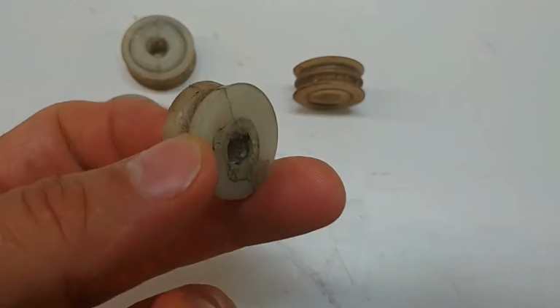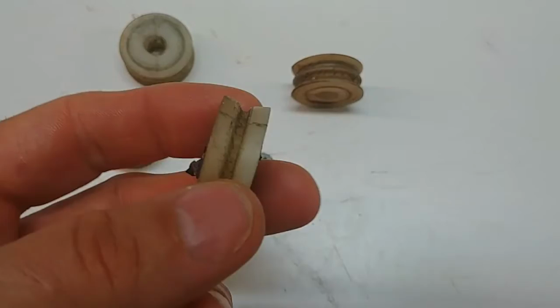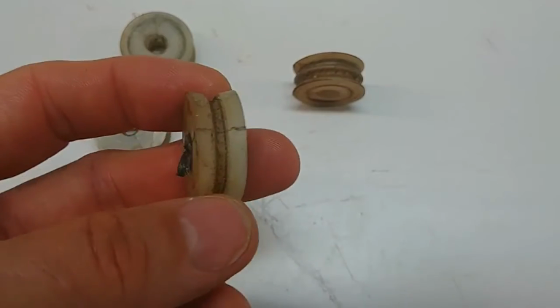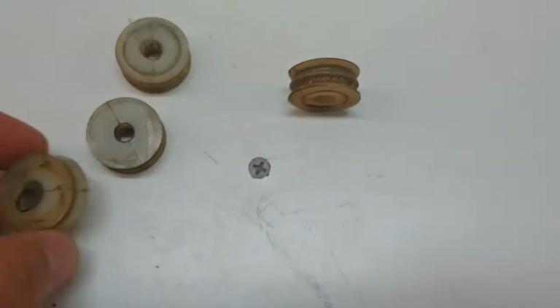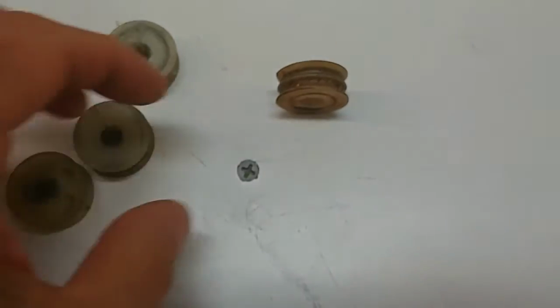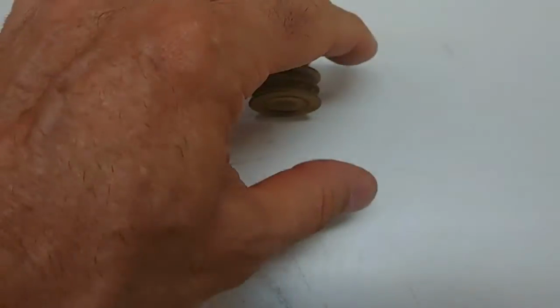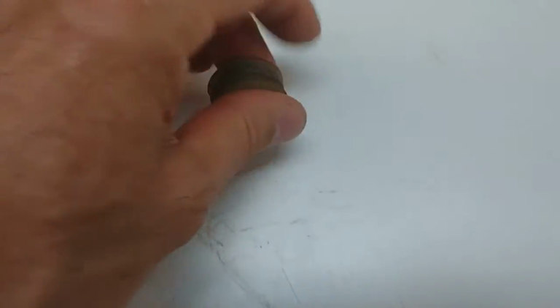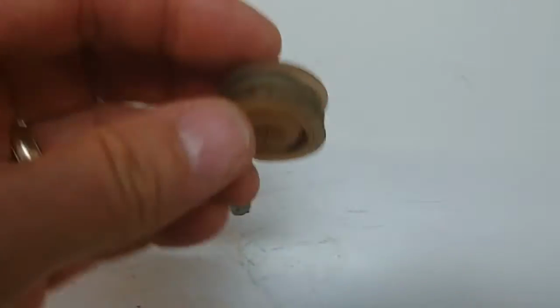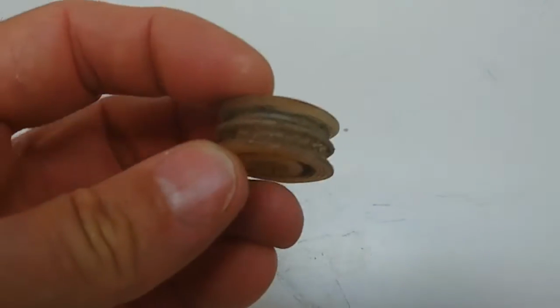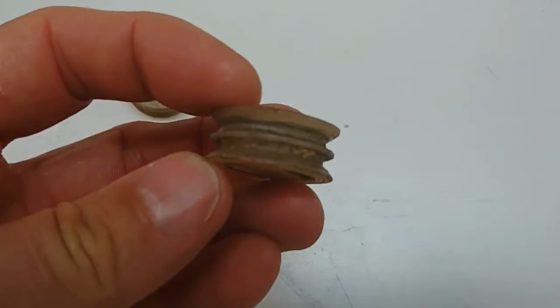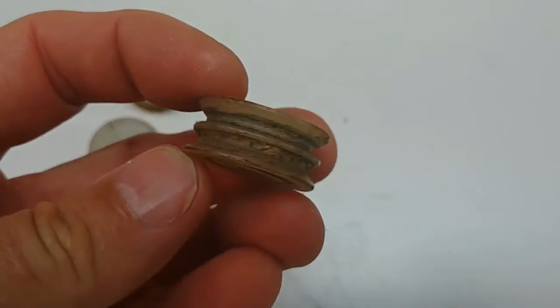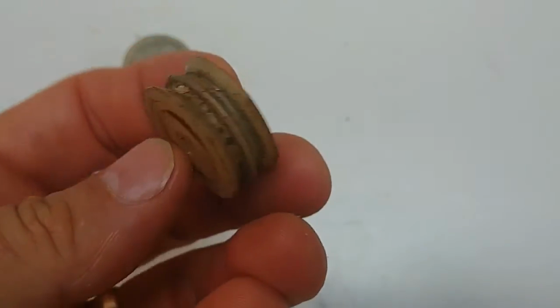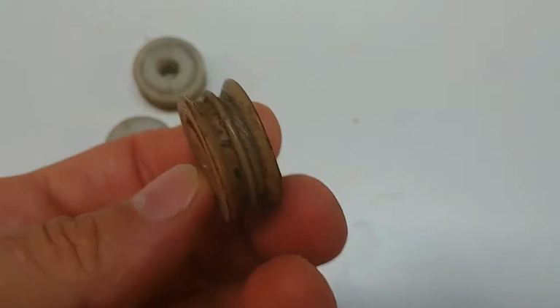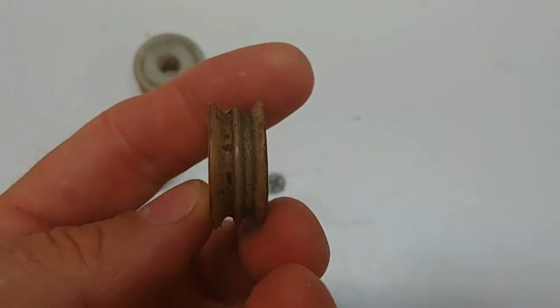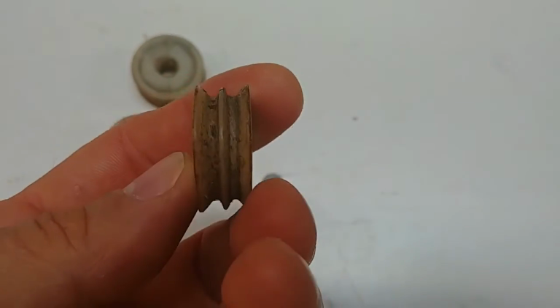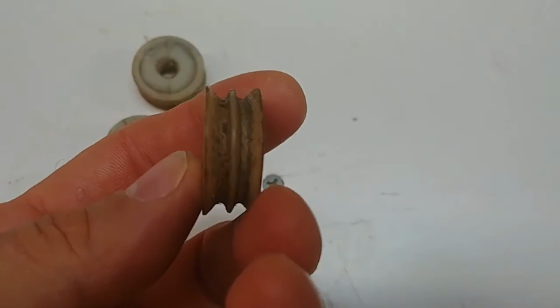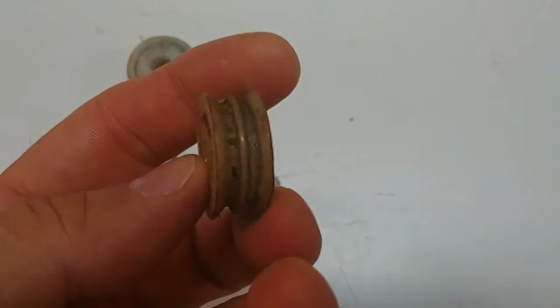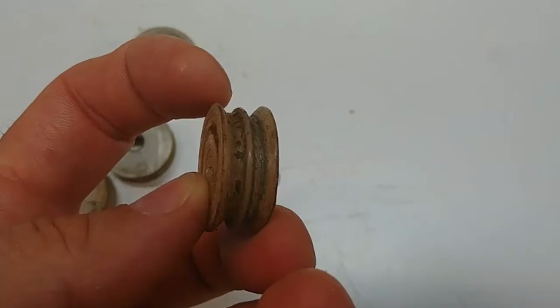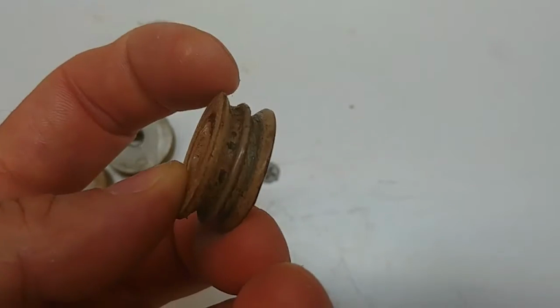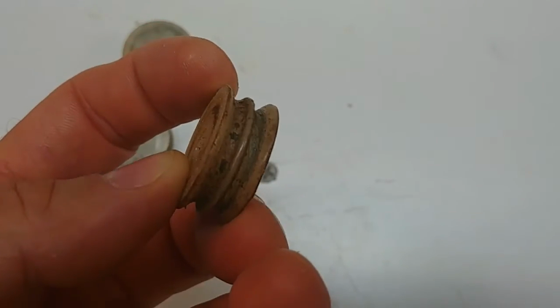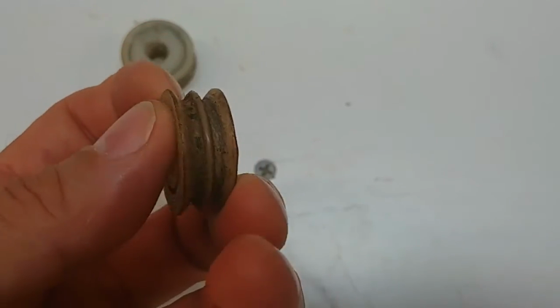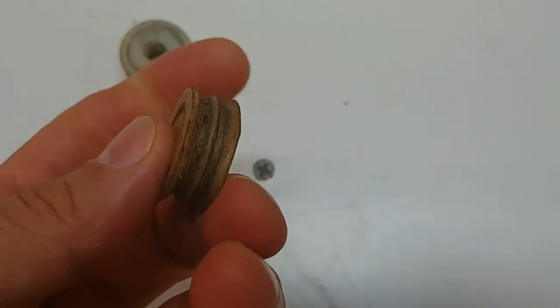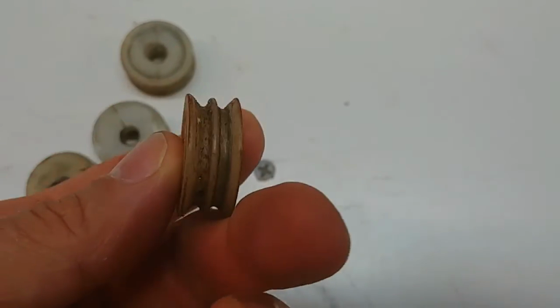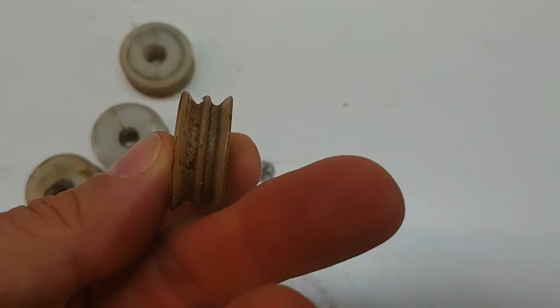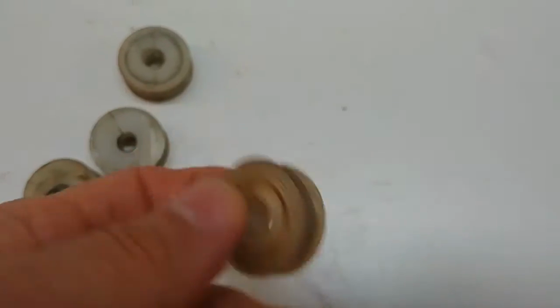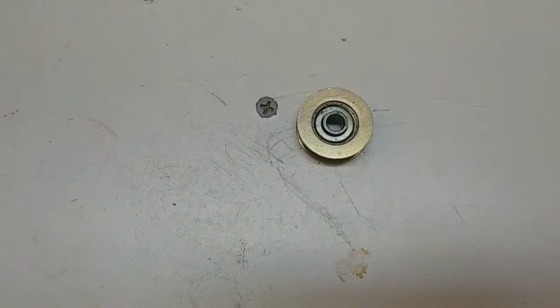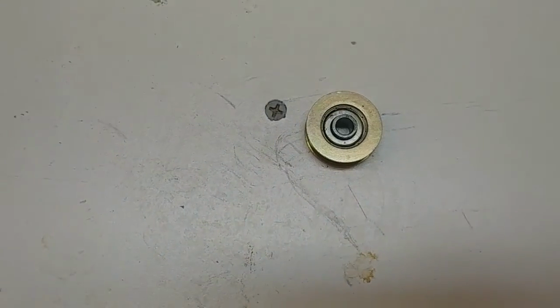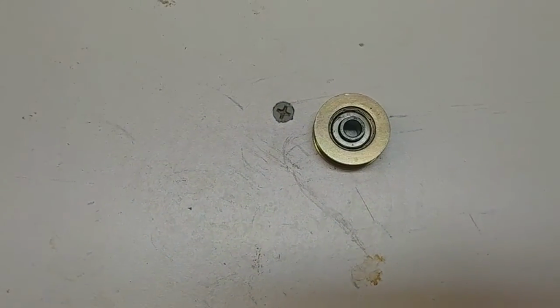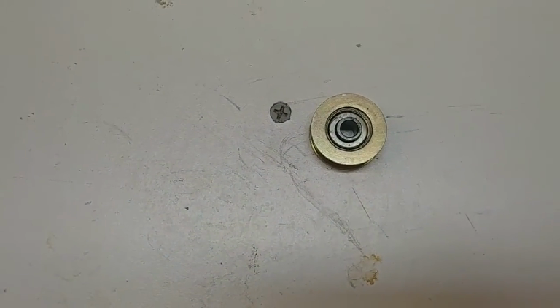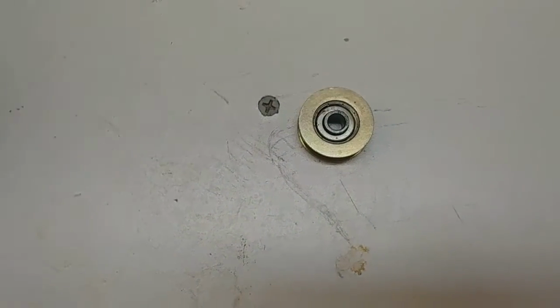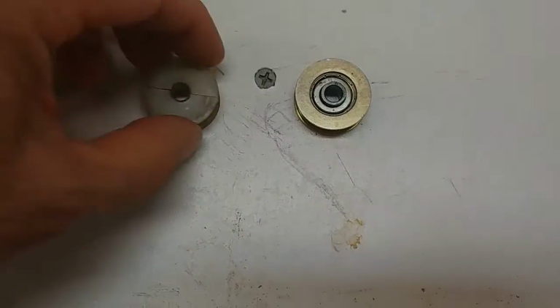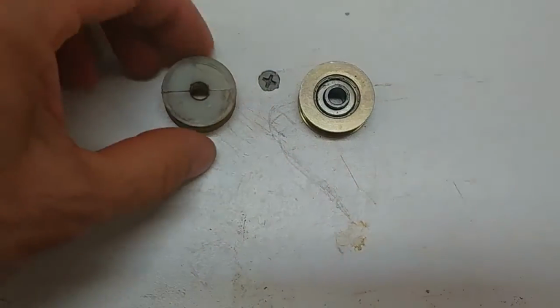the pop-up stuck in the up position and I had to get some friends over and we had to cut the cables. And after some investigation, I found out that the pulleys were failing.